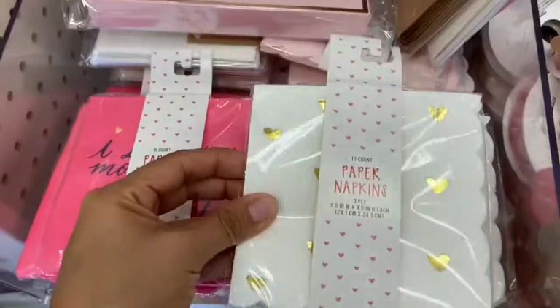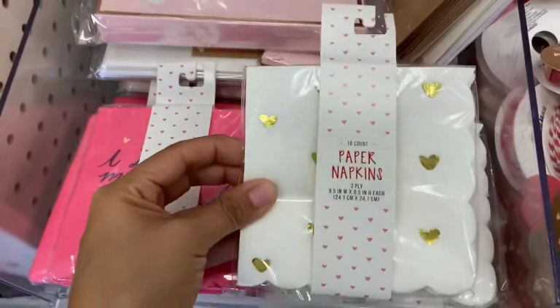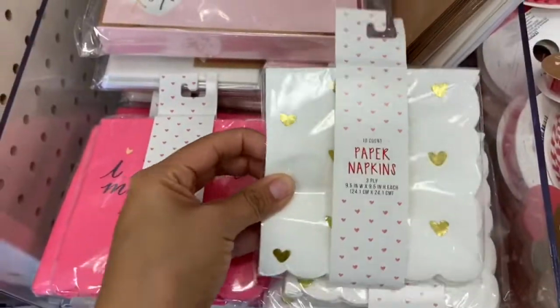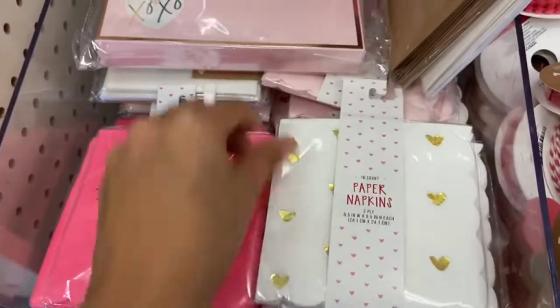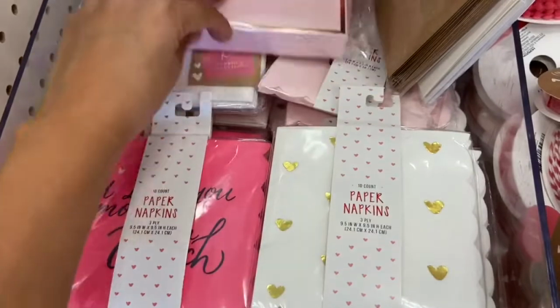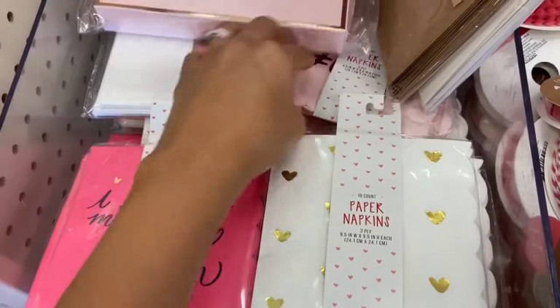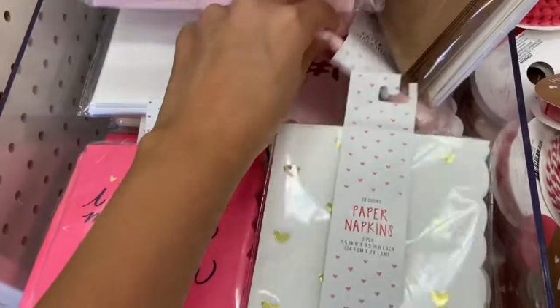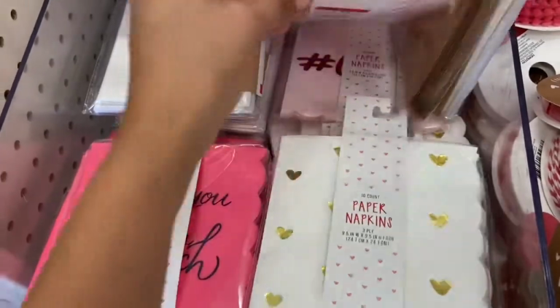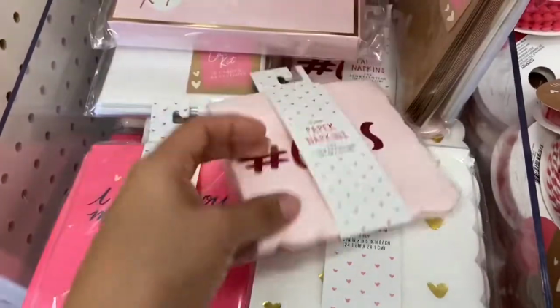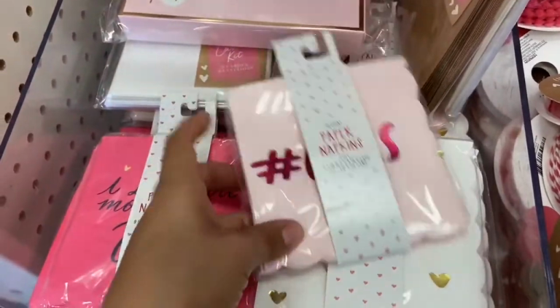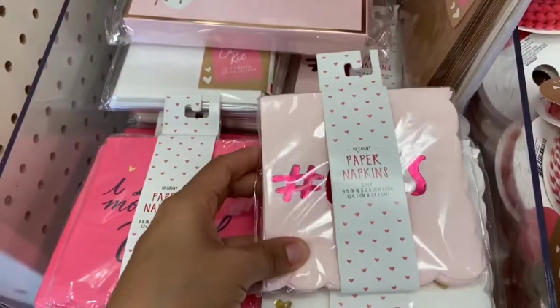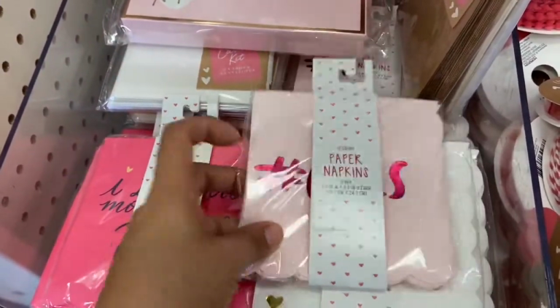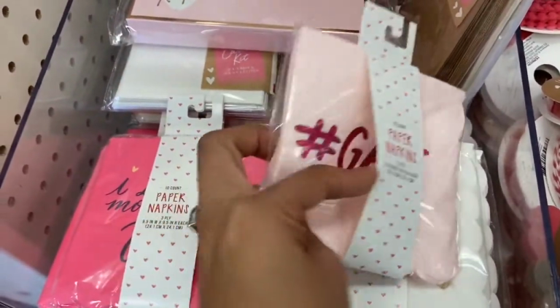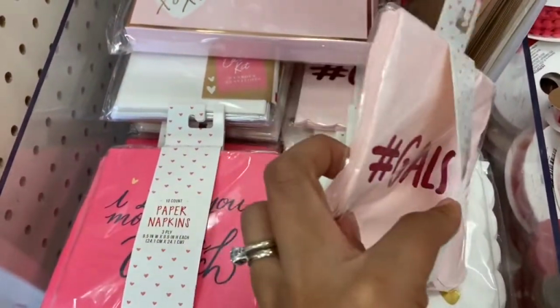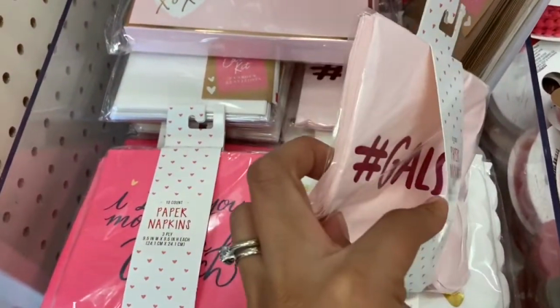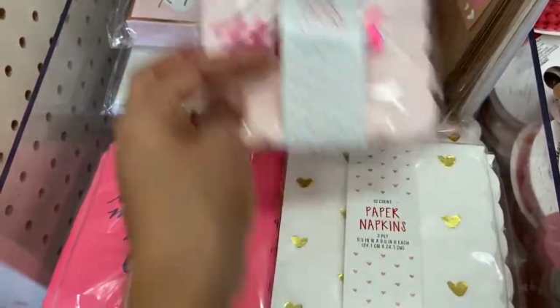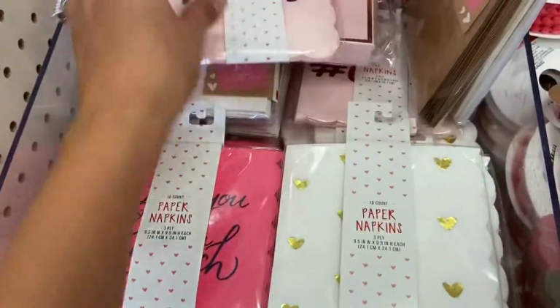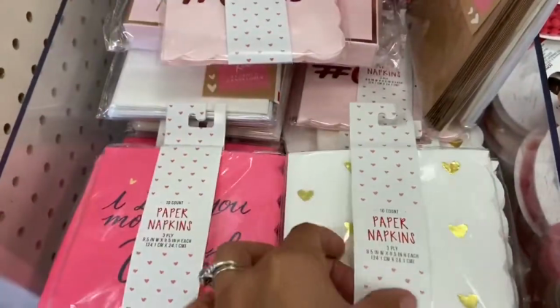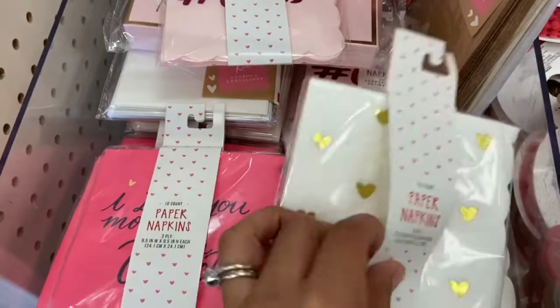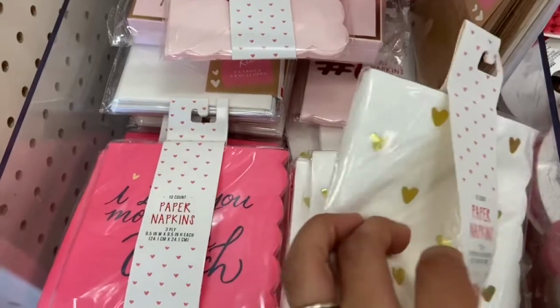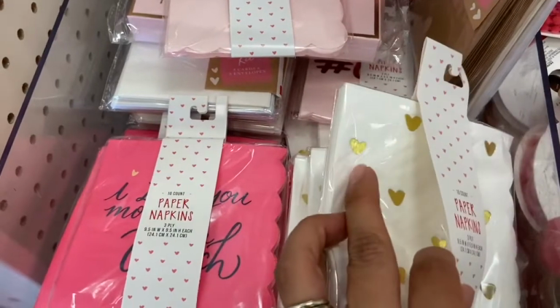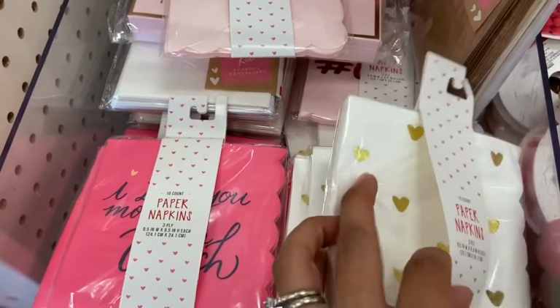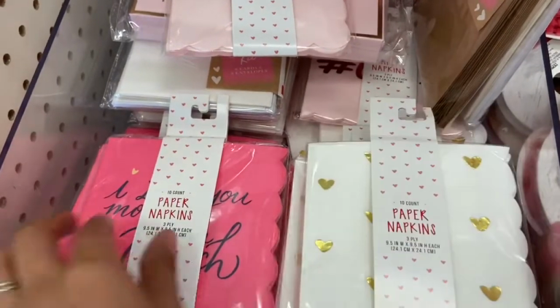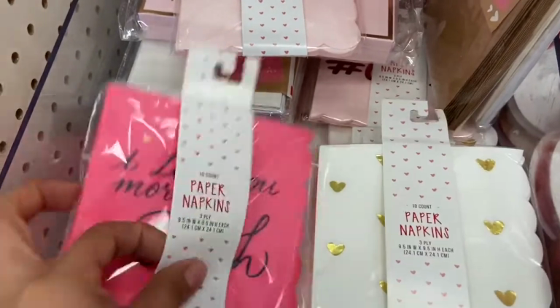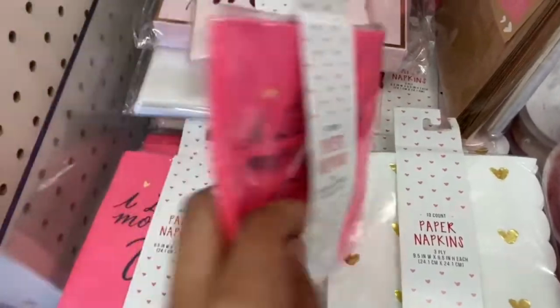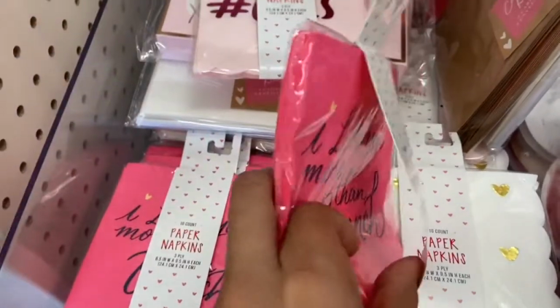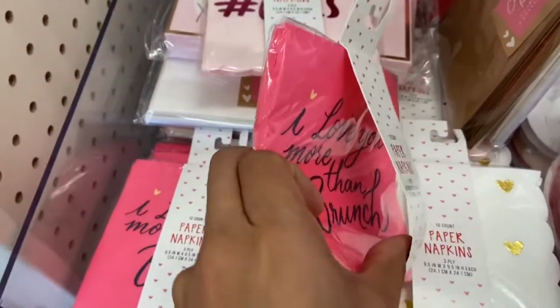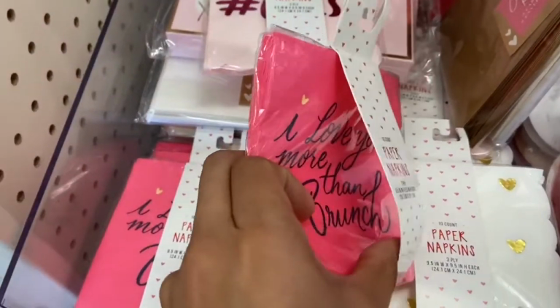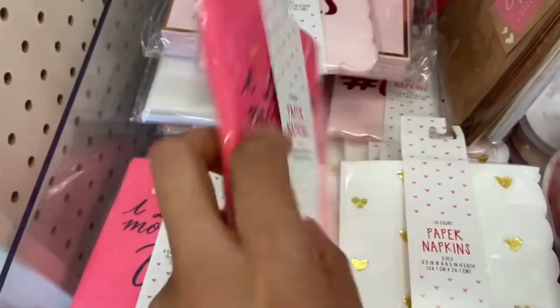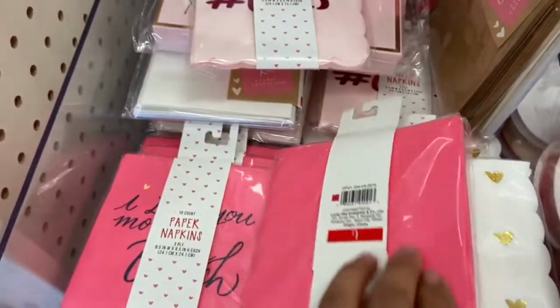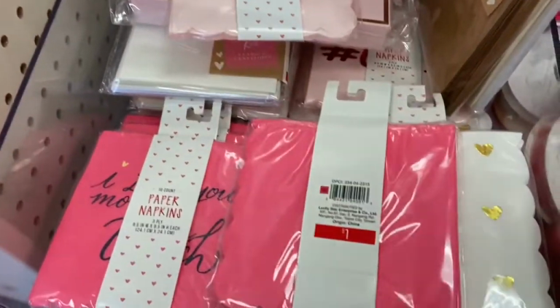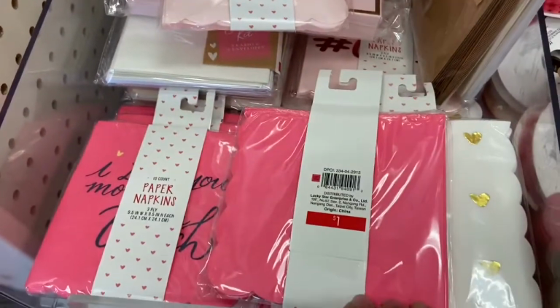If you're planning a Valentine's brunch with friends — like Galentine's Day — they have some really cute napkins that say 'Gals.' They have a white one with little gold hearts, and this other one is also really pretty. These are all a dollar.